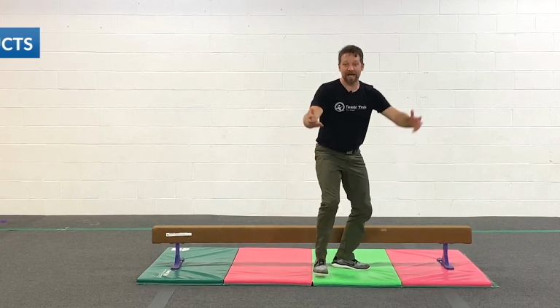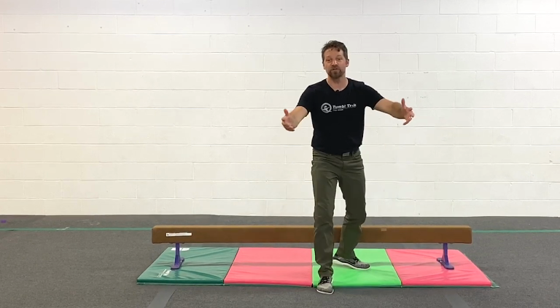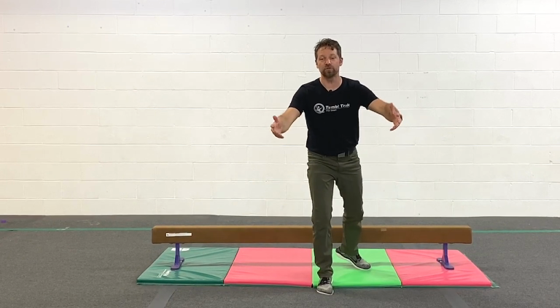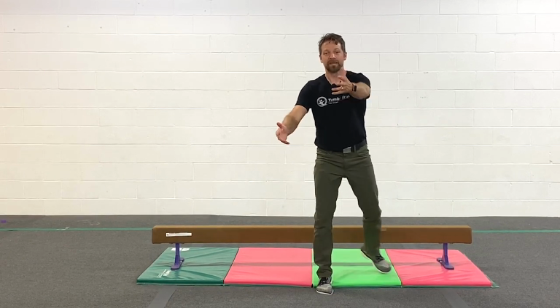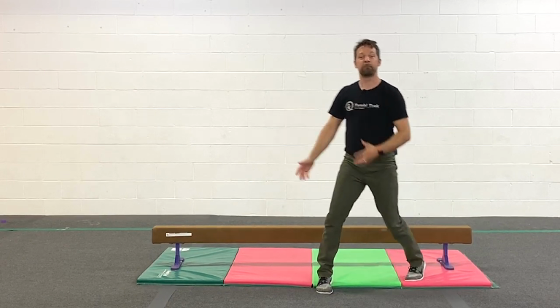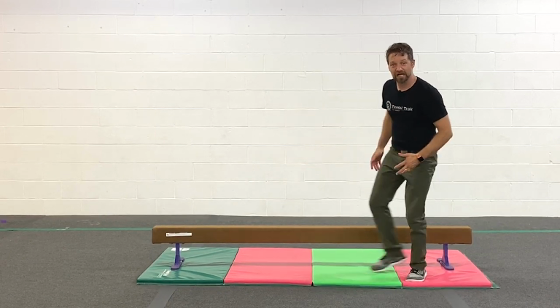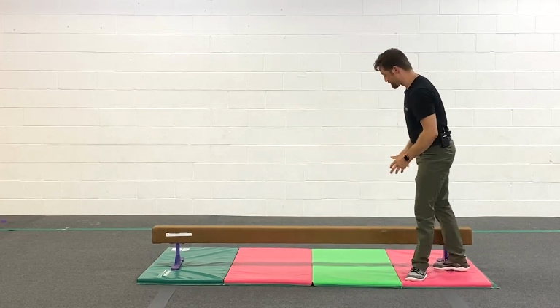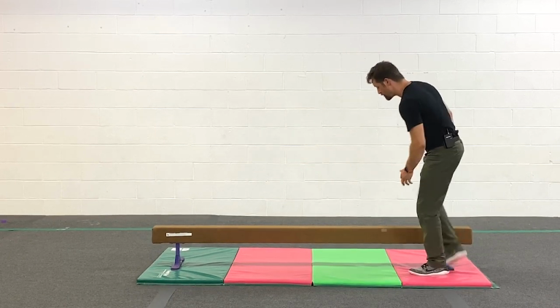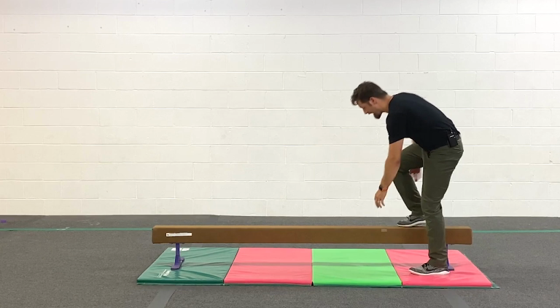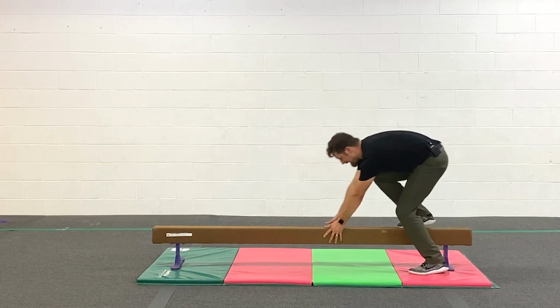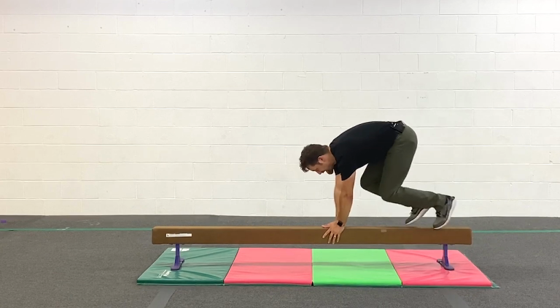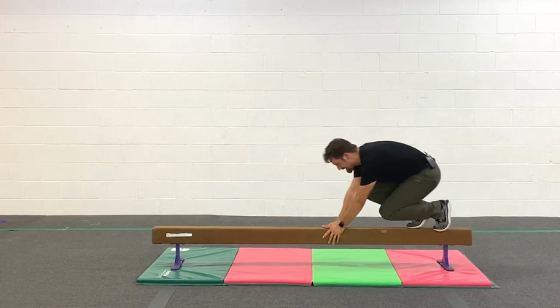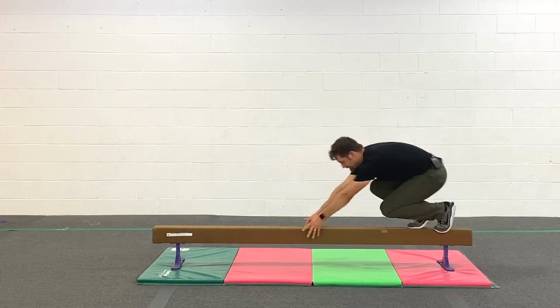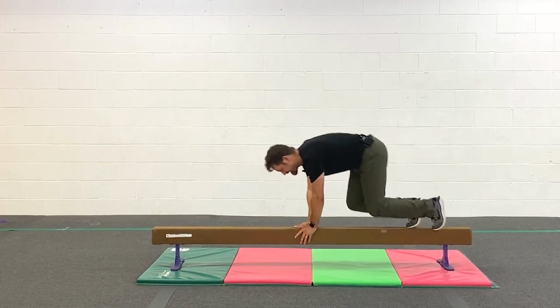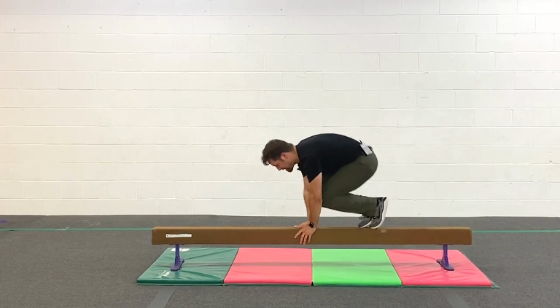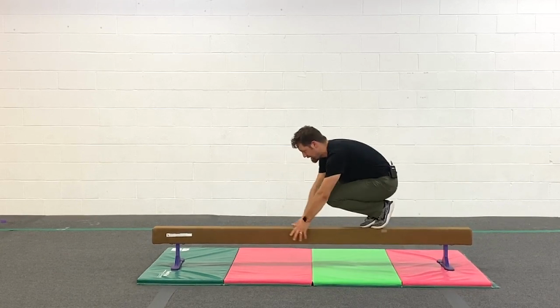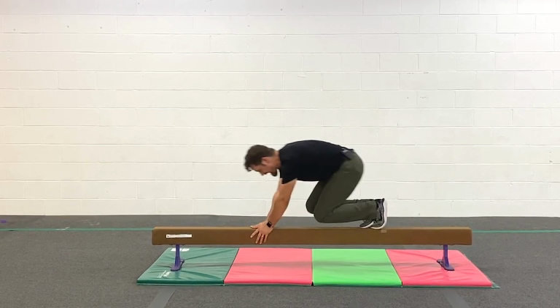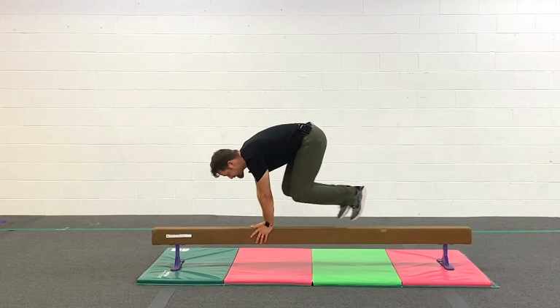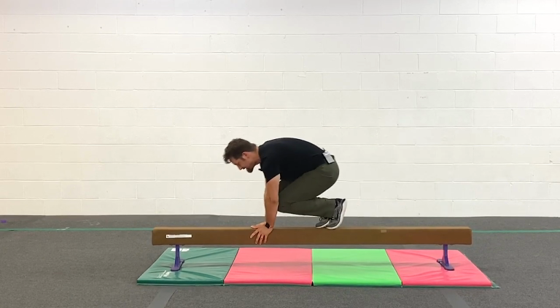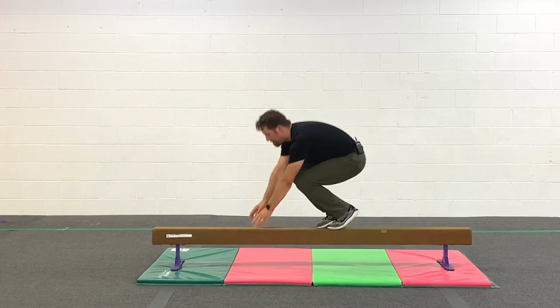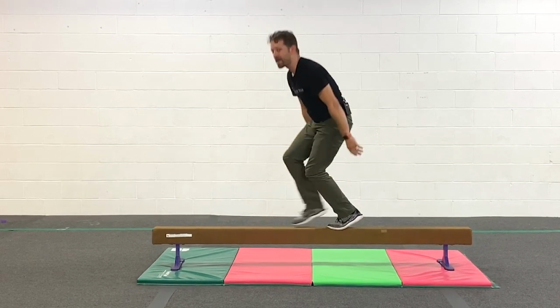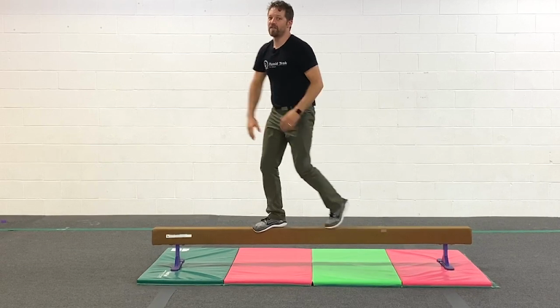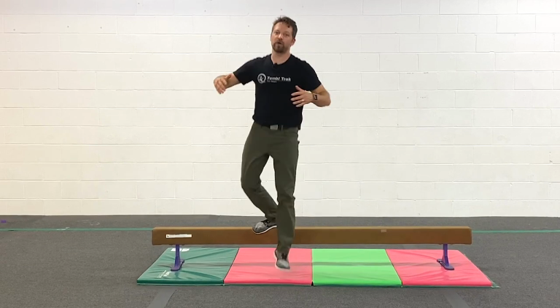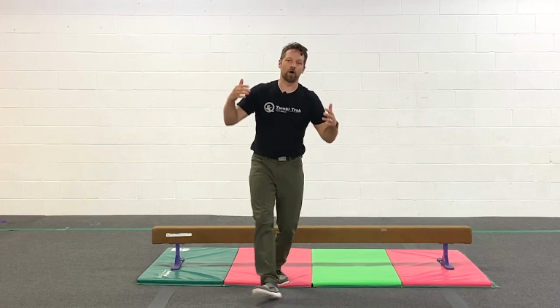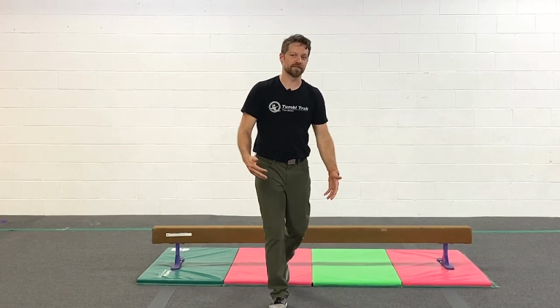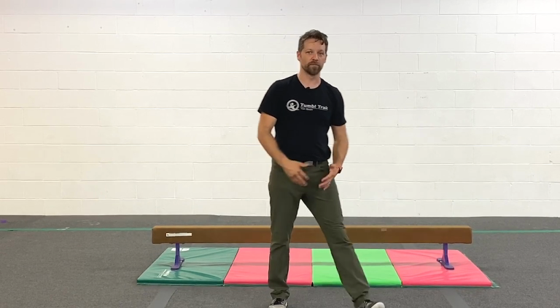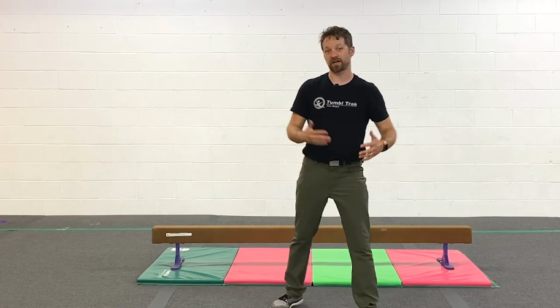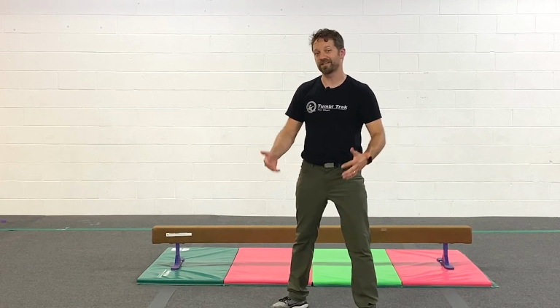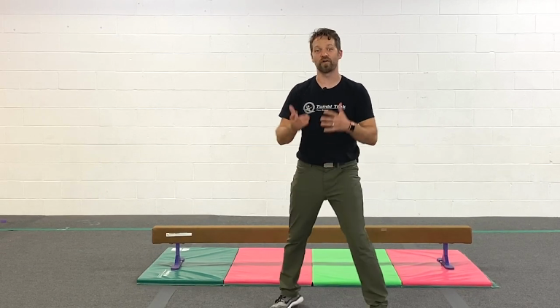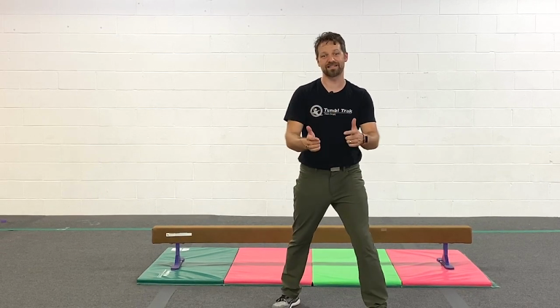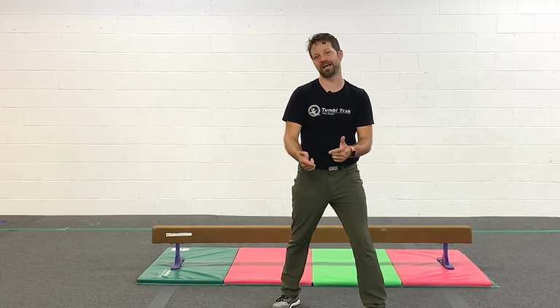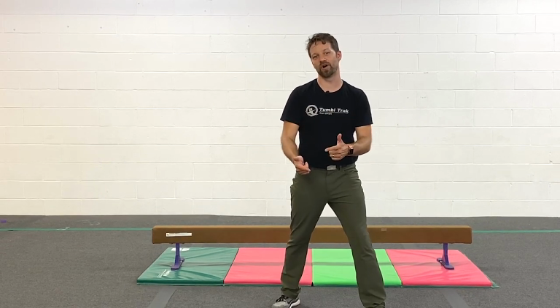The last one you can do is bunny hops where you go hands and feet like this — hands, feet, hands, feet. That one is awesome for building confidence for handstands down the road.